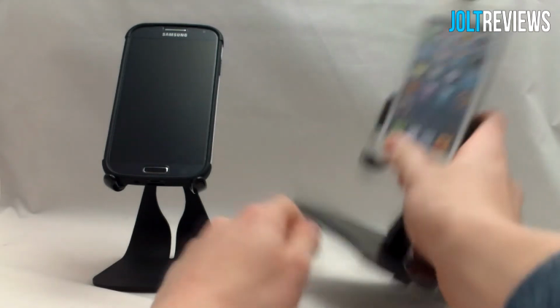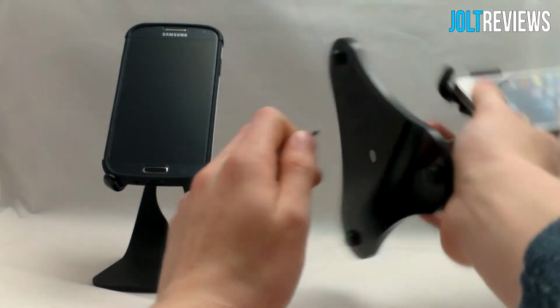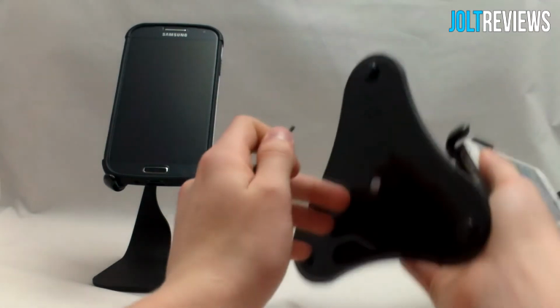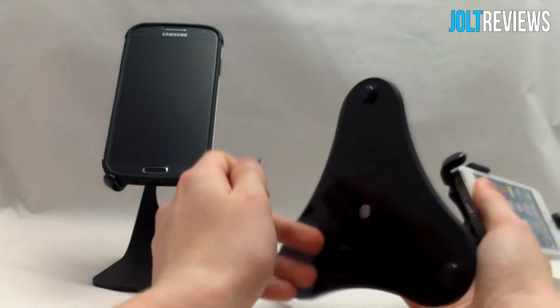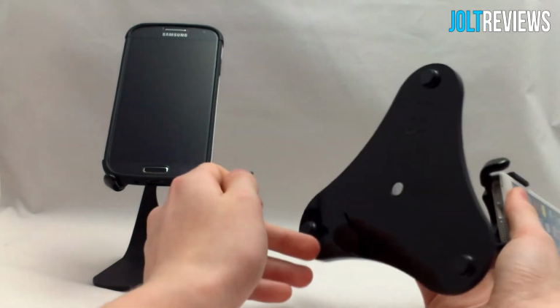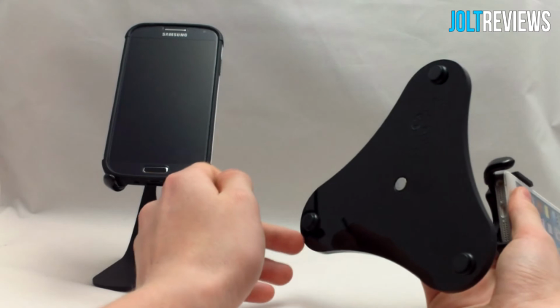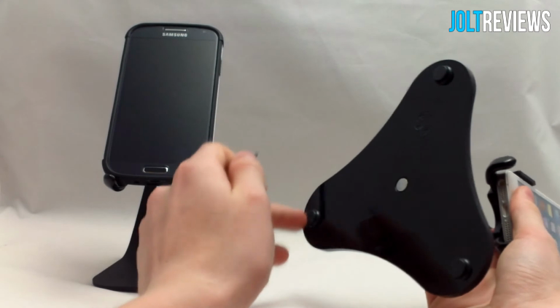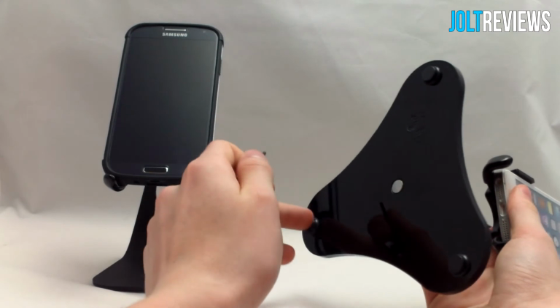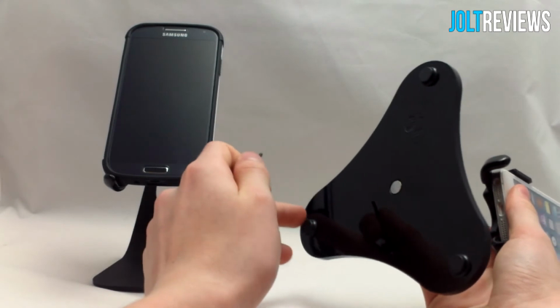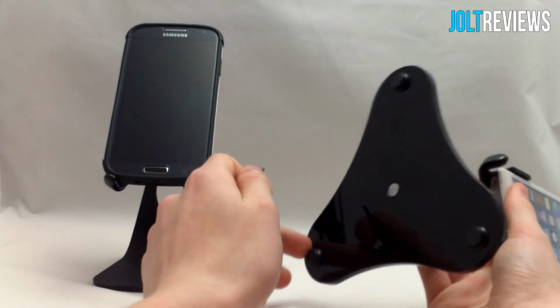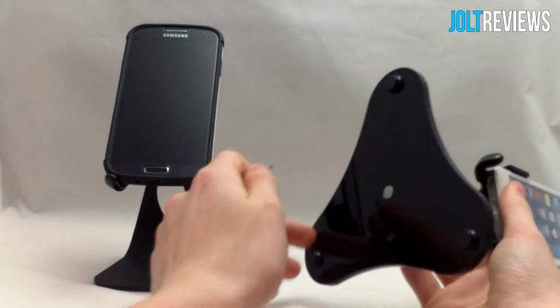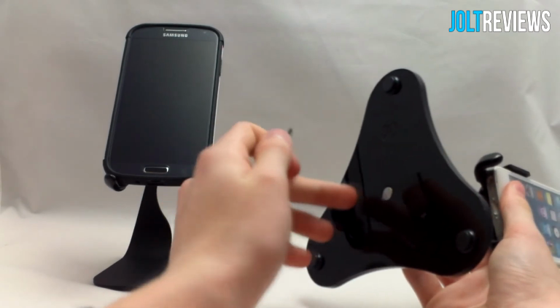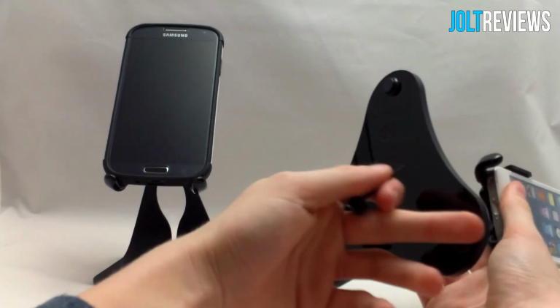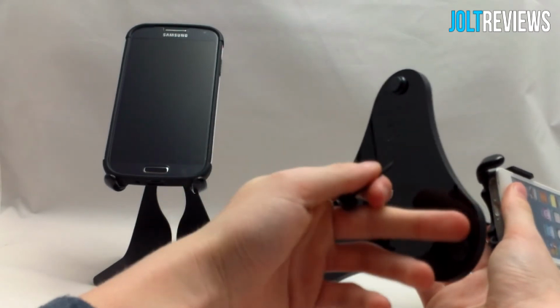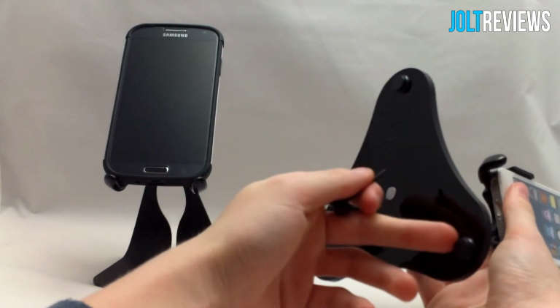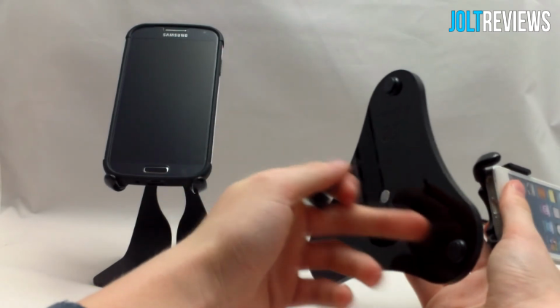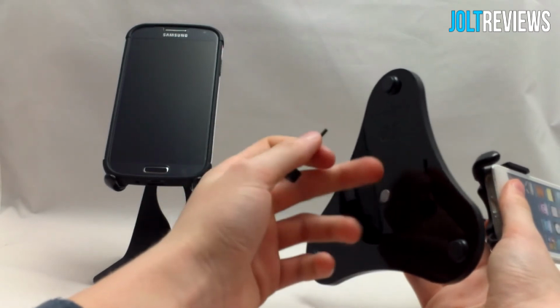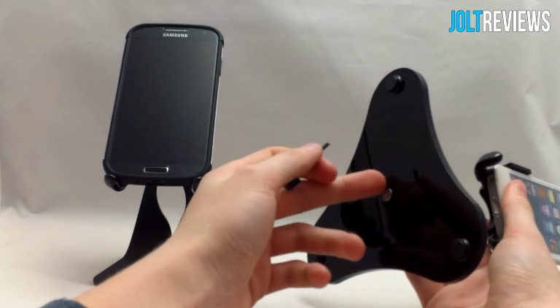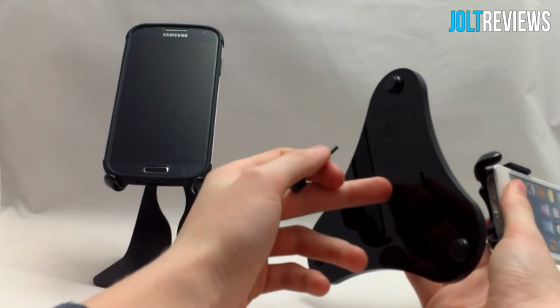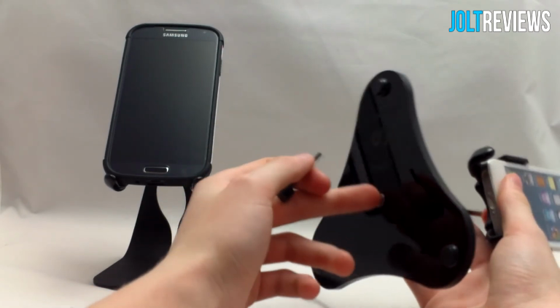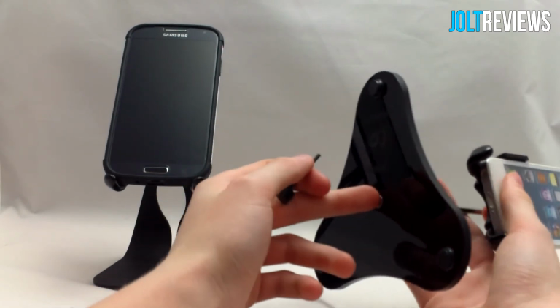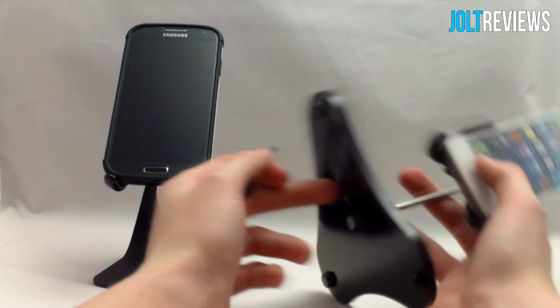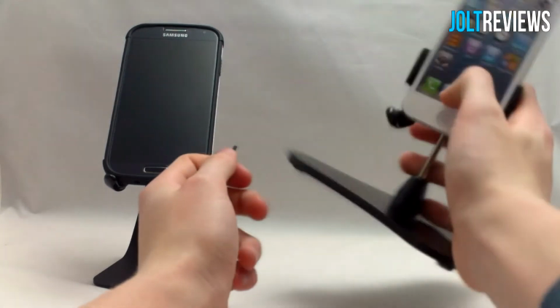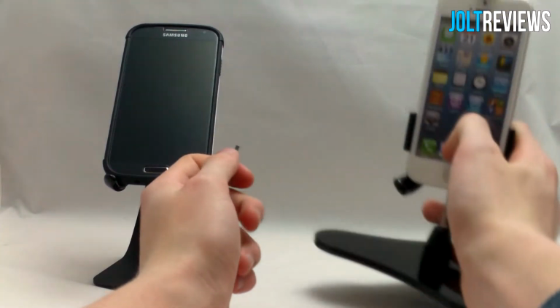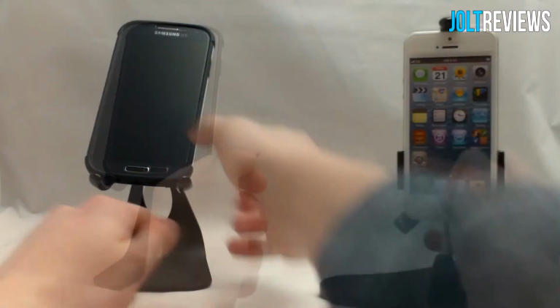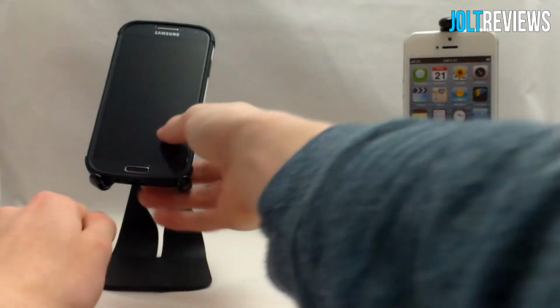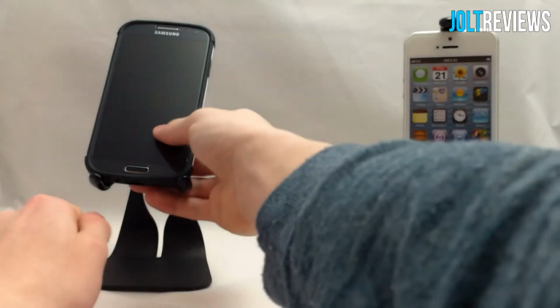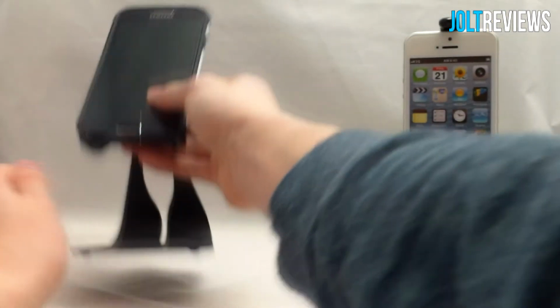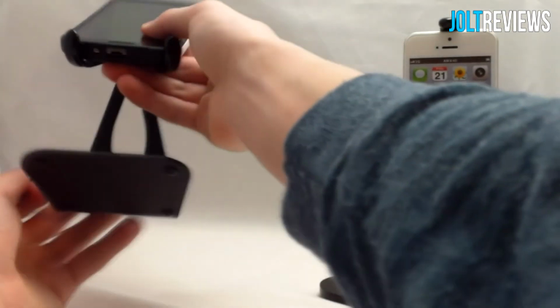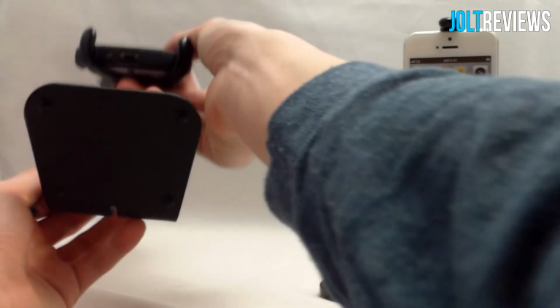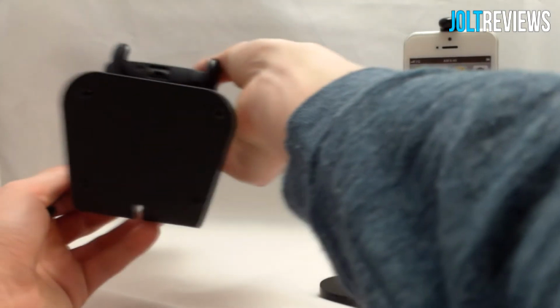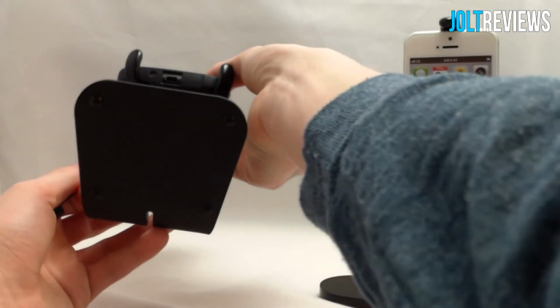Both of these phone stands have nice little rubber feet on the bottom, so while you have them on a desk they won't move around while you're putting your phone in them. This is of course the same on the Ped 3U as well.